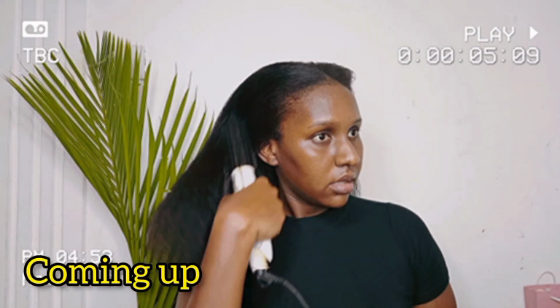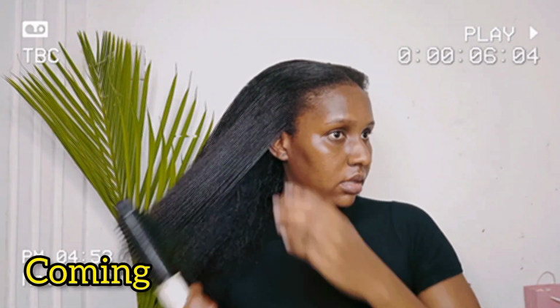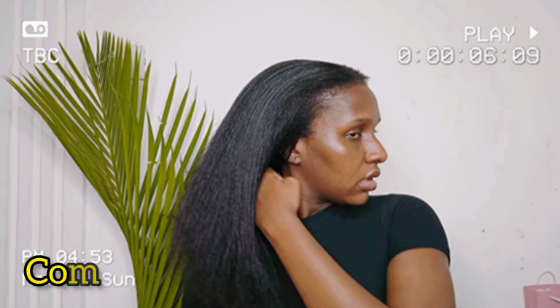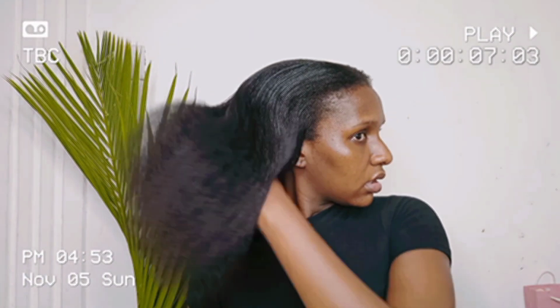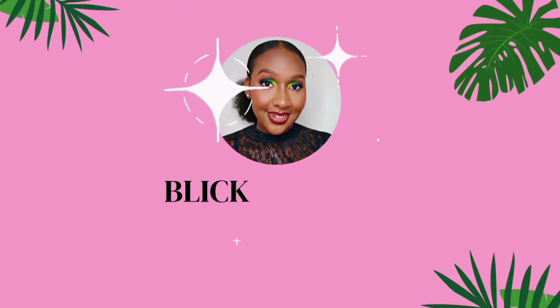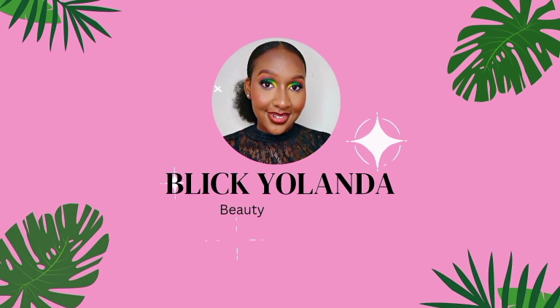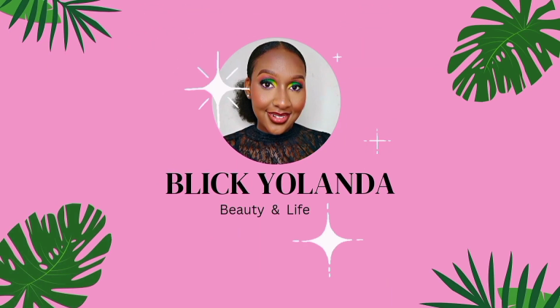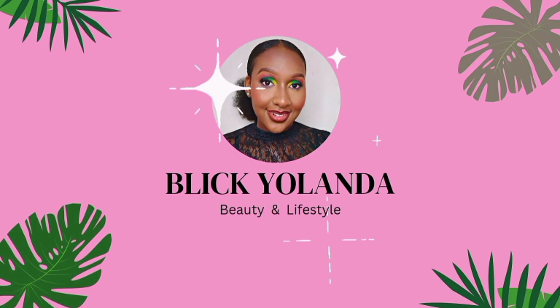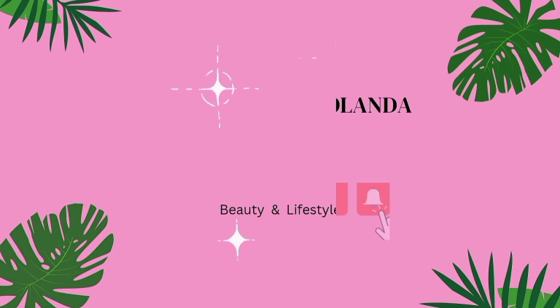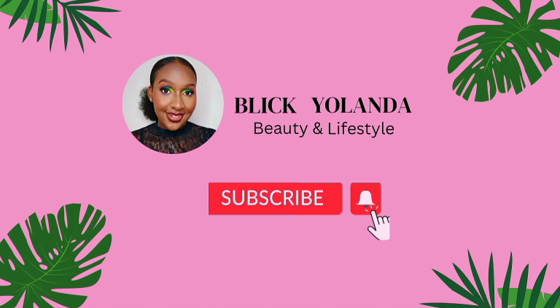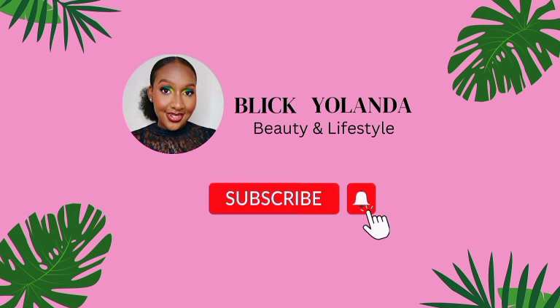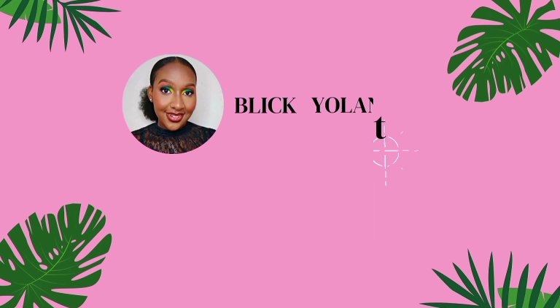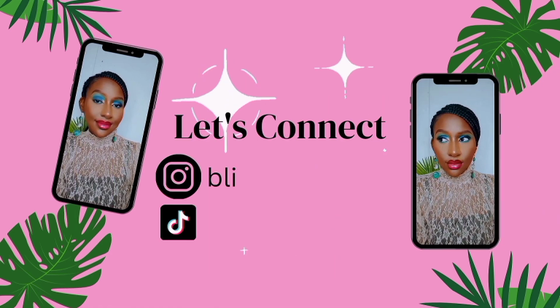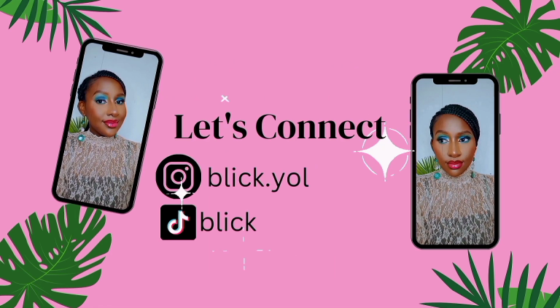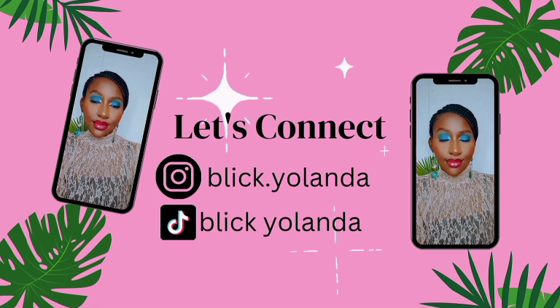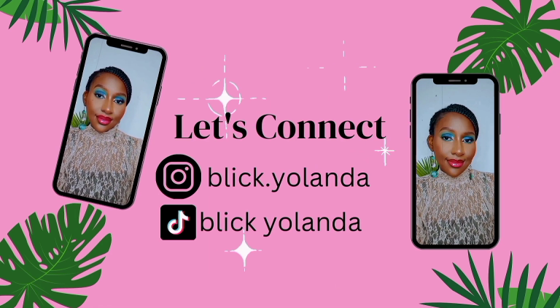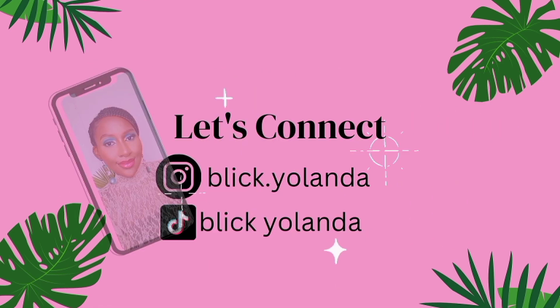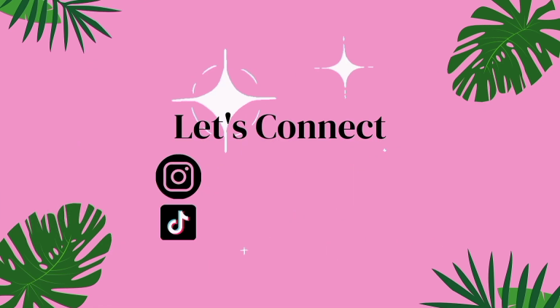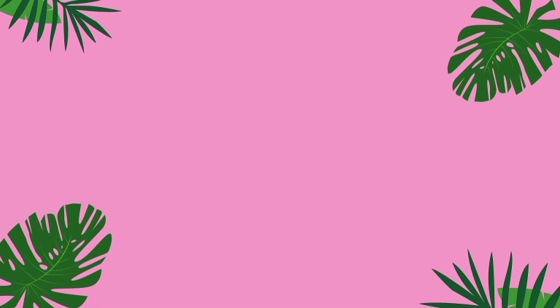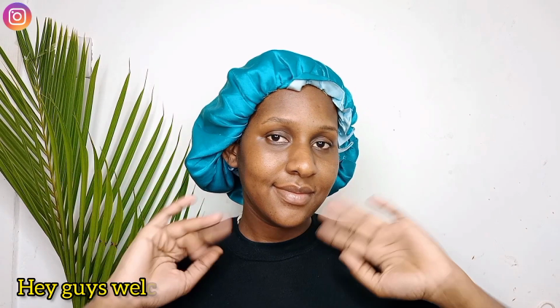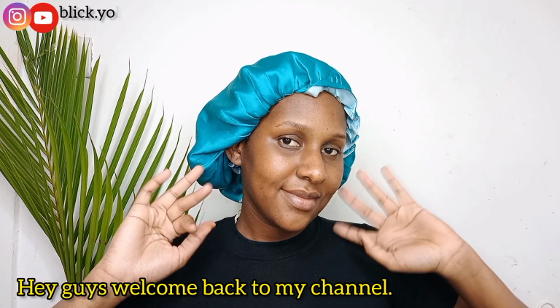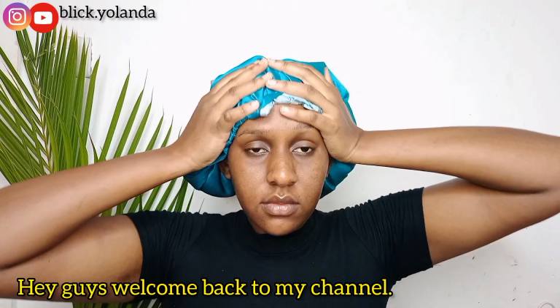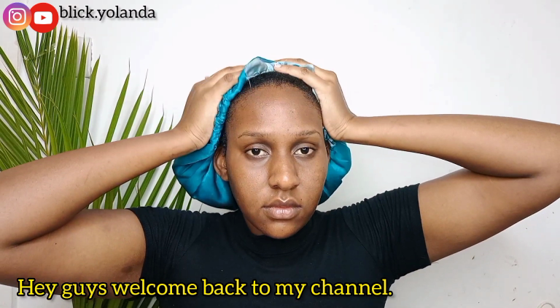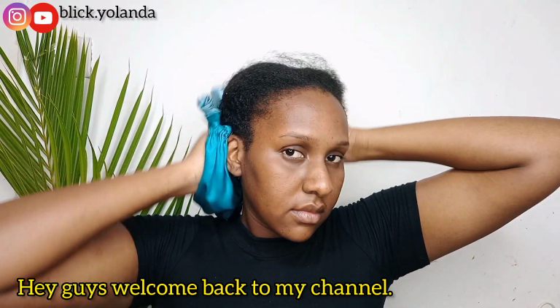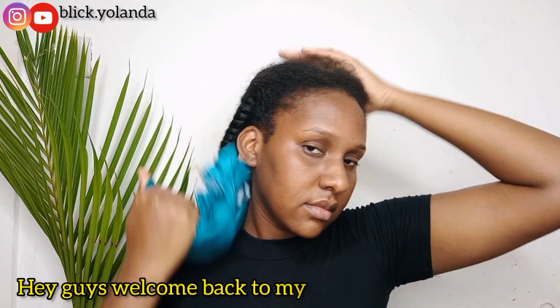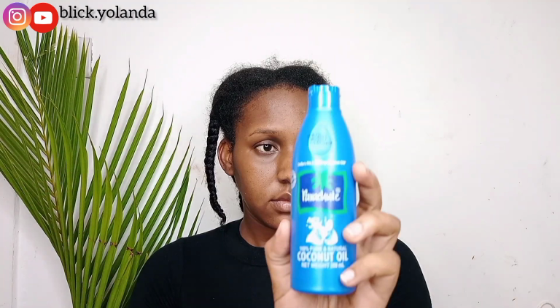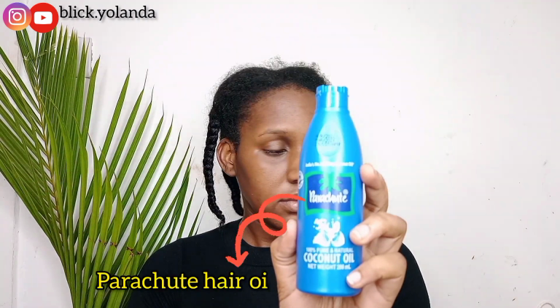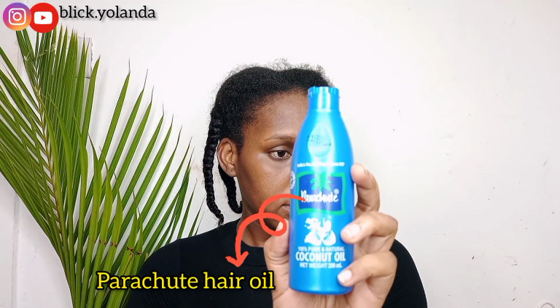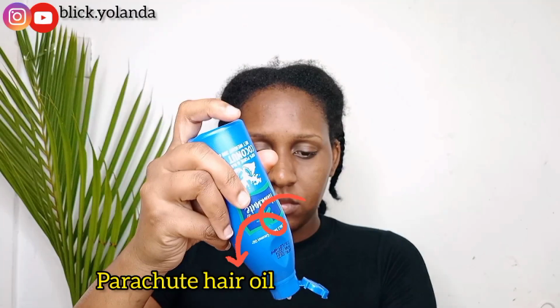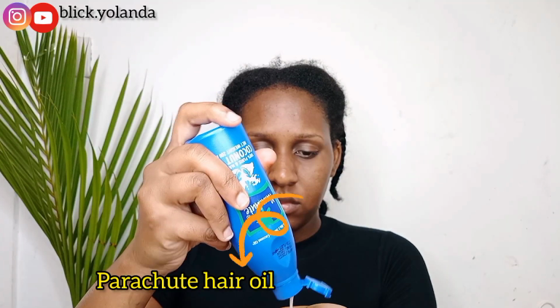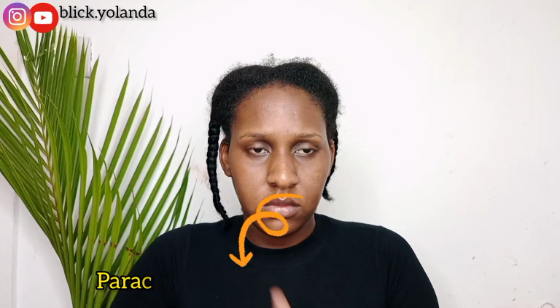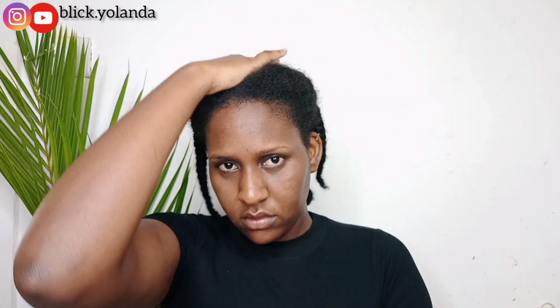Hello guys, welcome back to my channel. In today's video, I'm going to show you how I blow dry my hair.